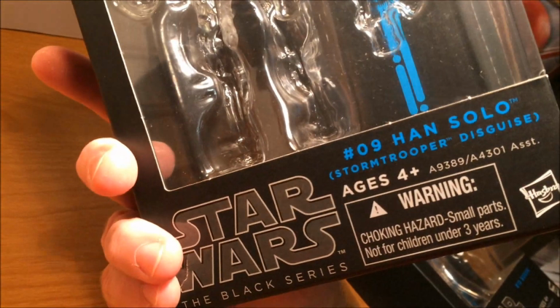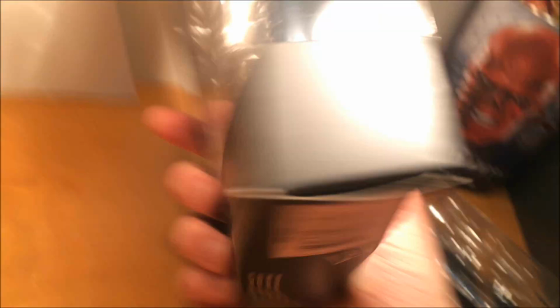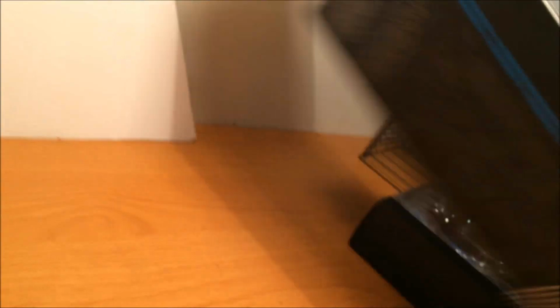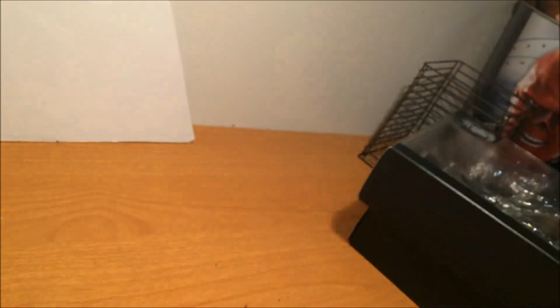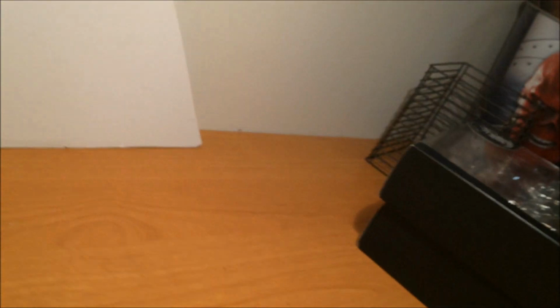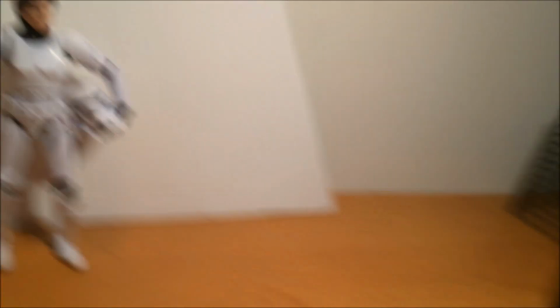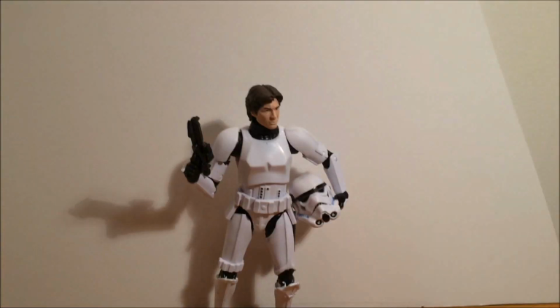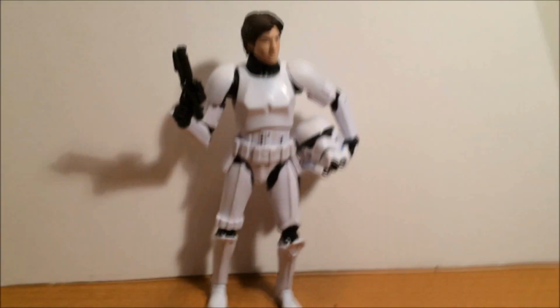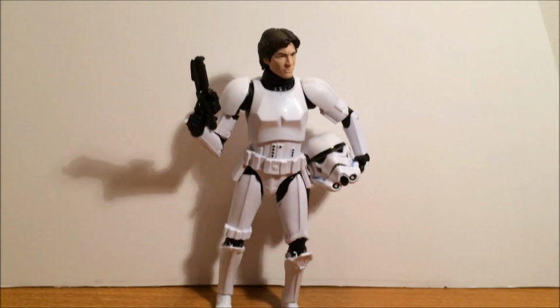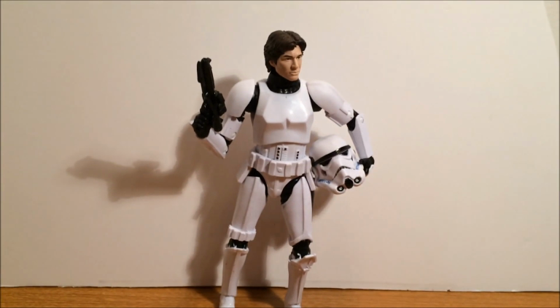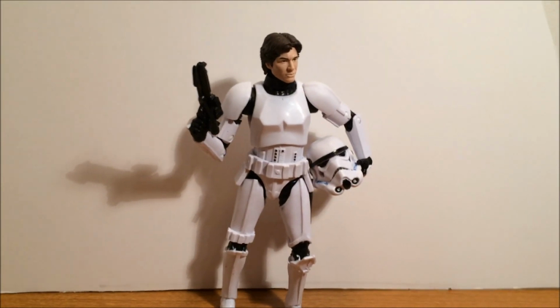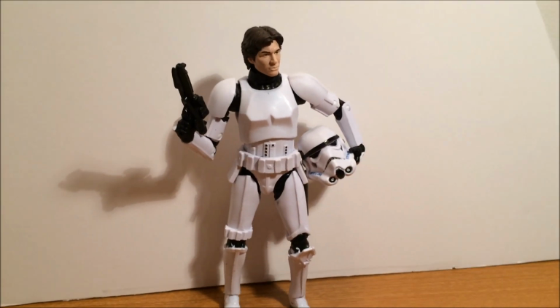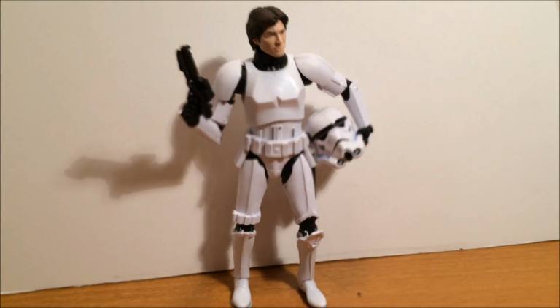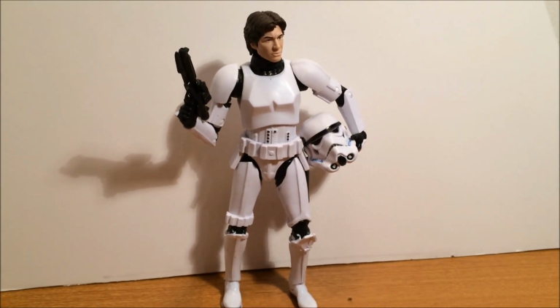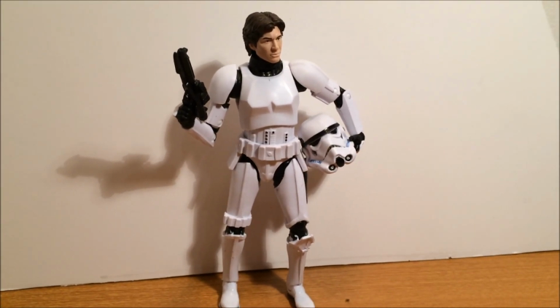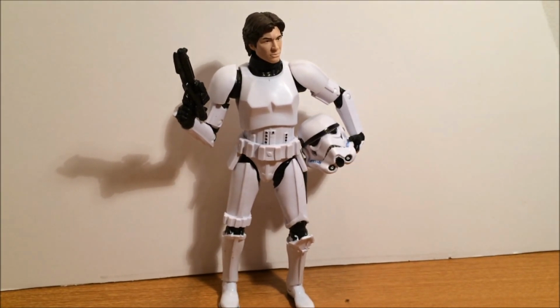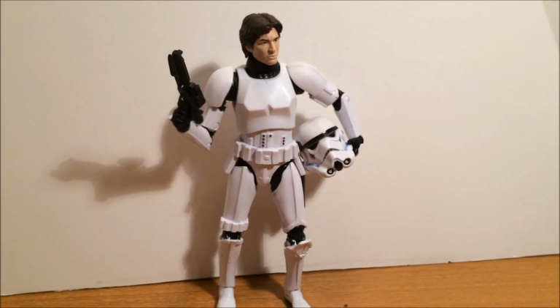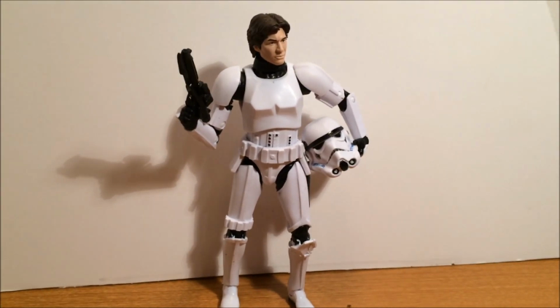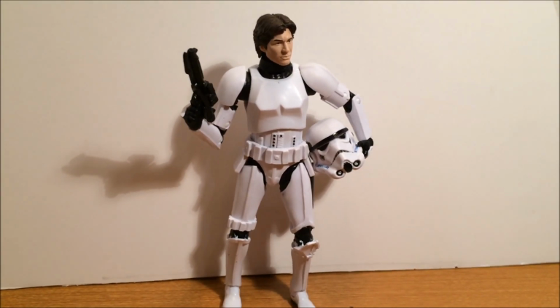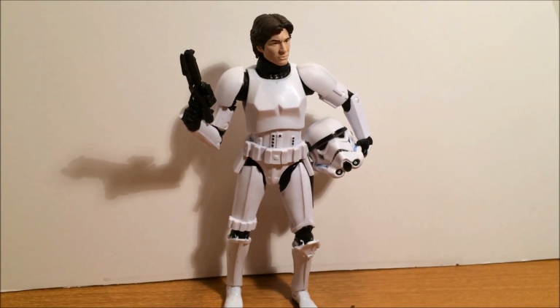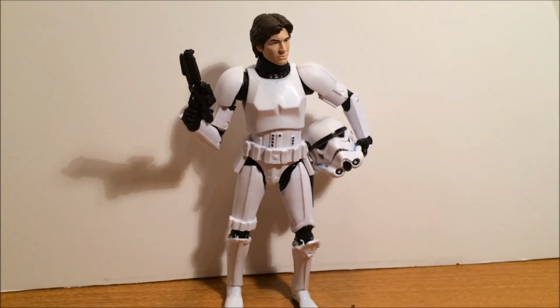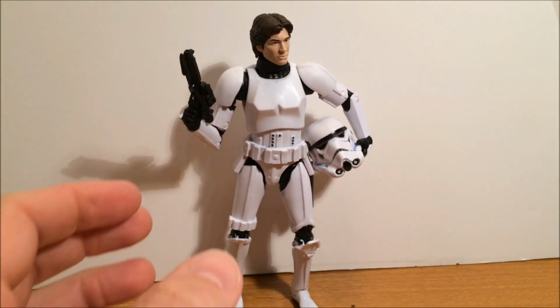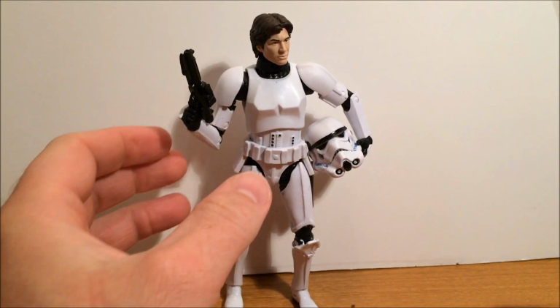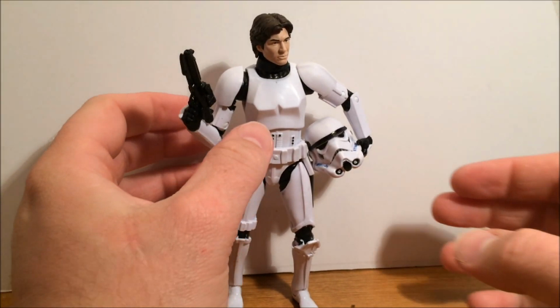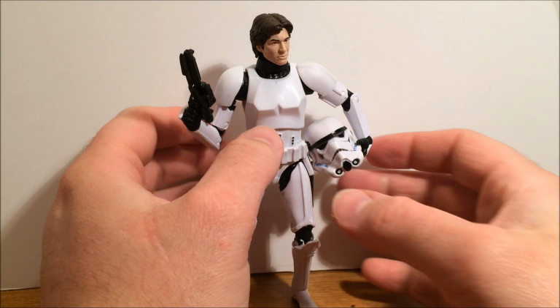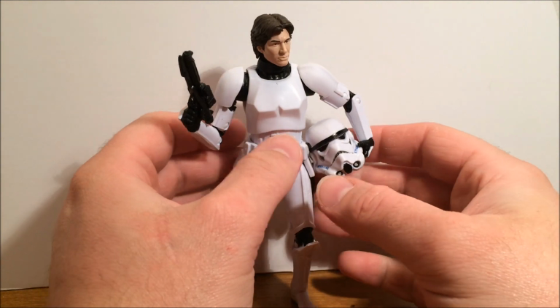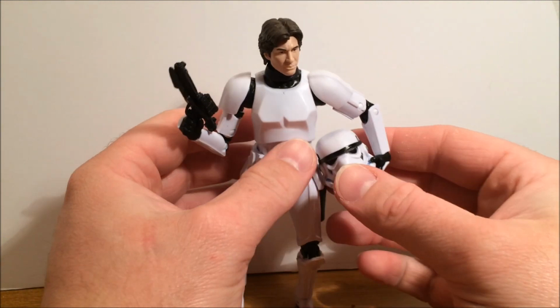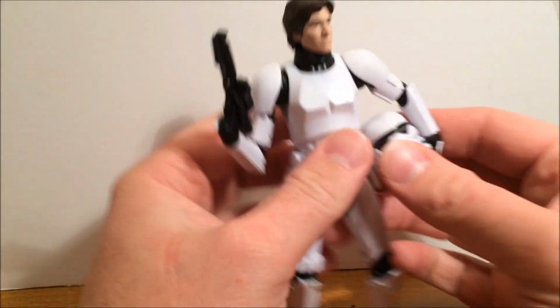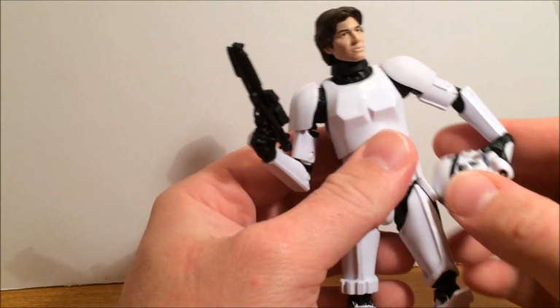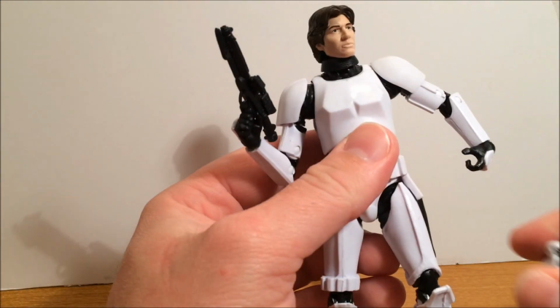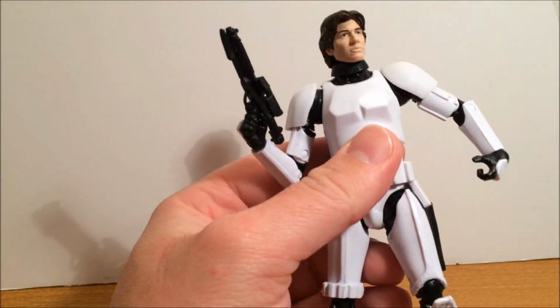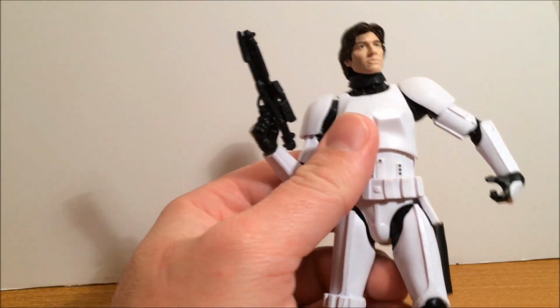Pretty standard packaging, nothing too exciting there. Really excited to get this figure, but bummed out about what happened when I got it out of the packaging.